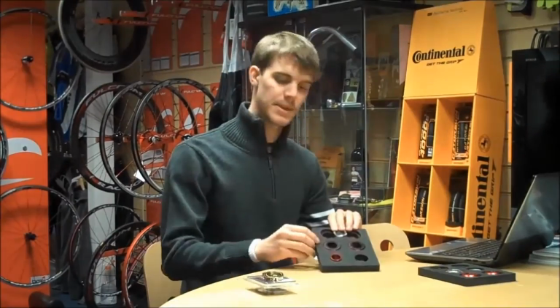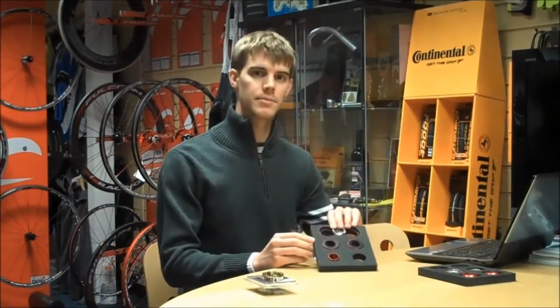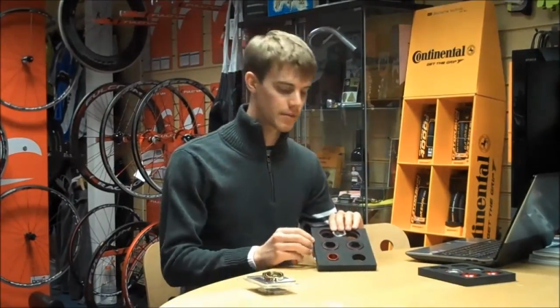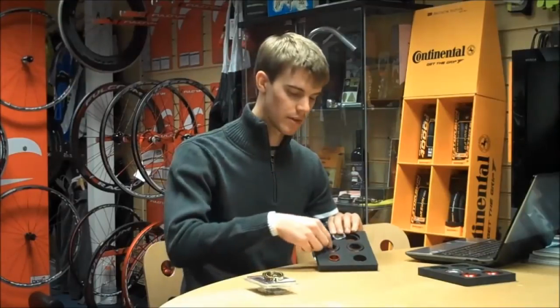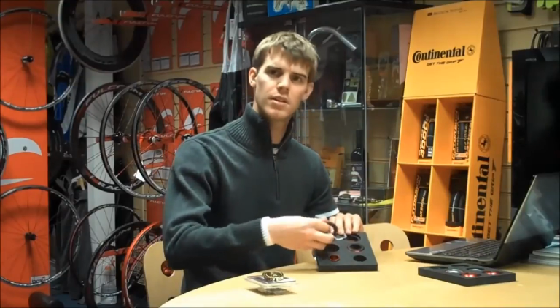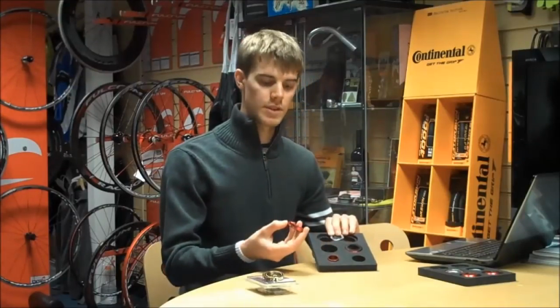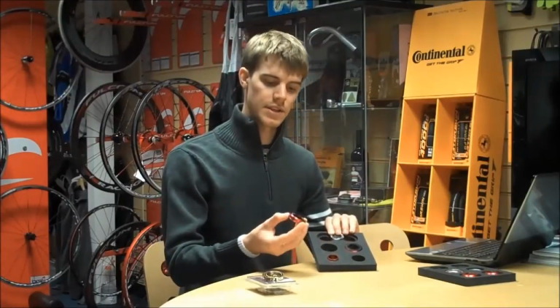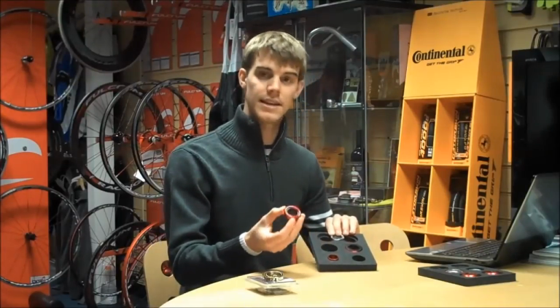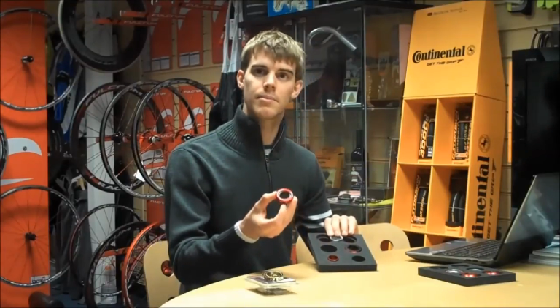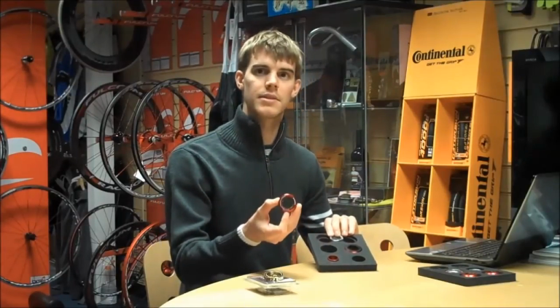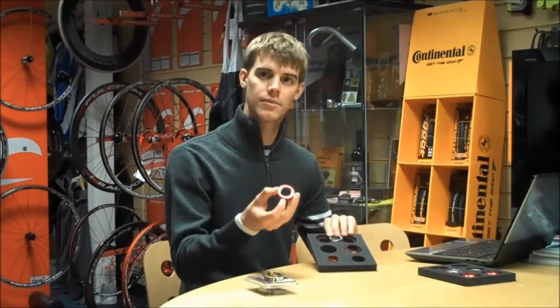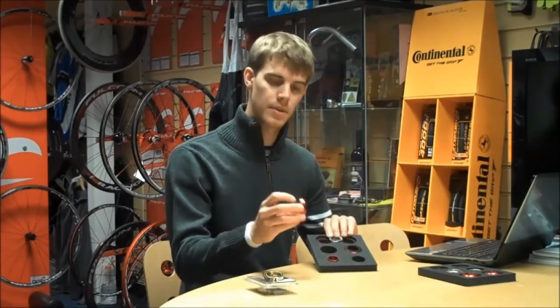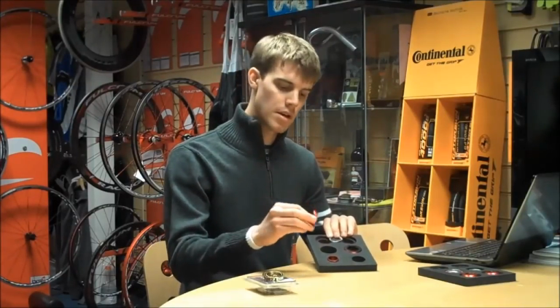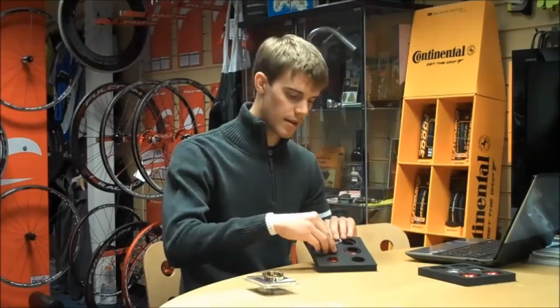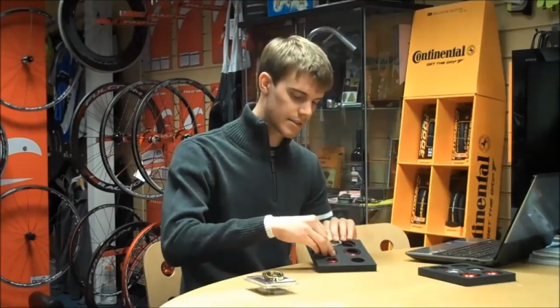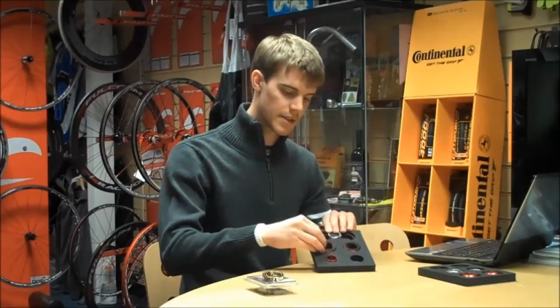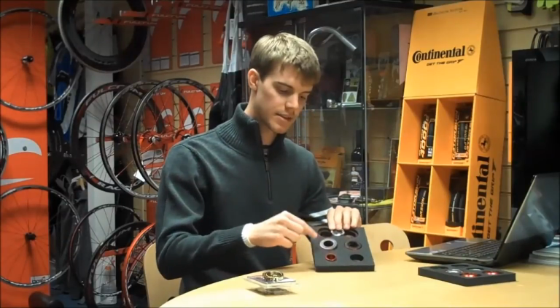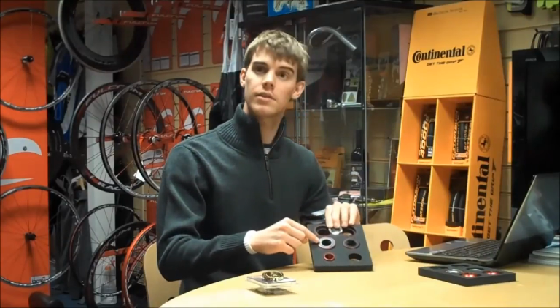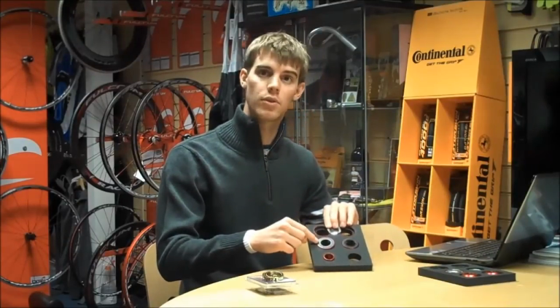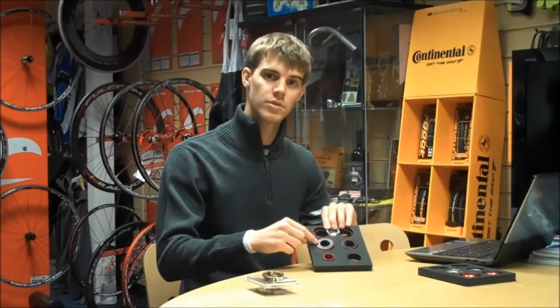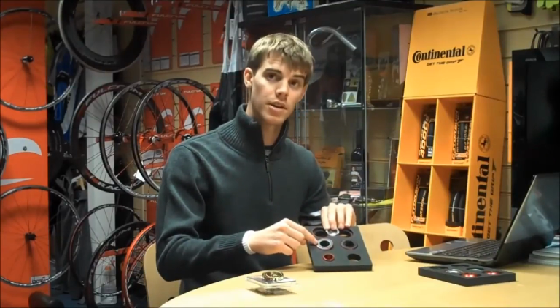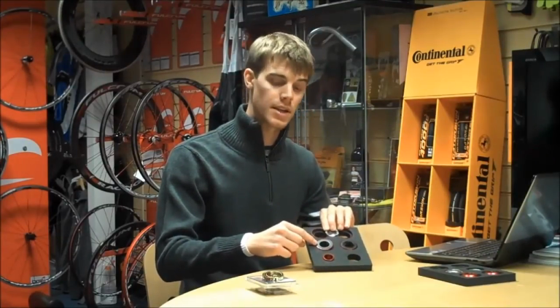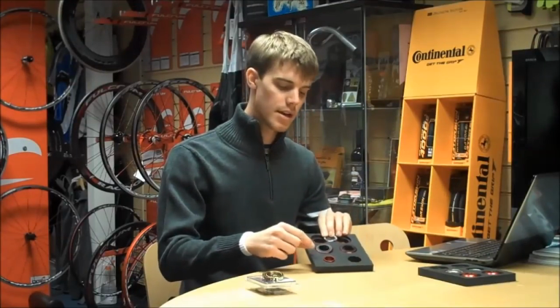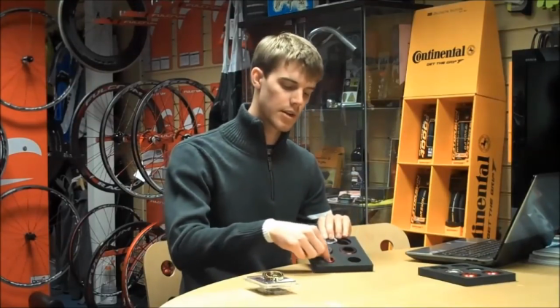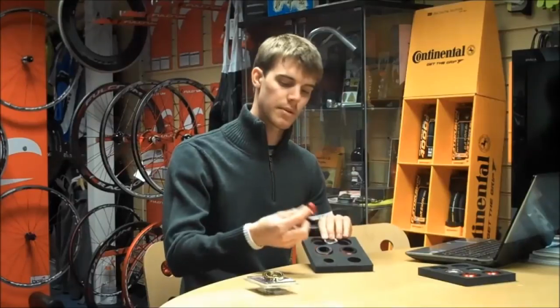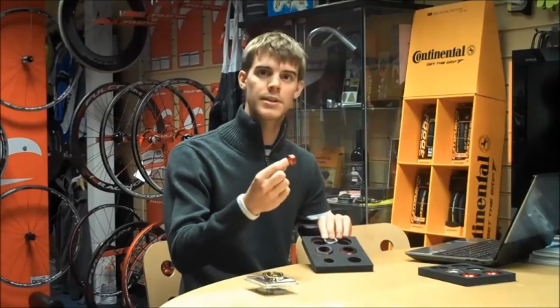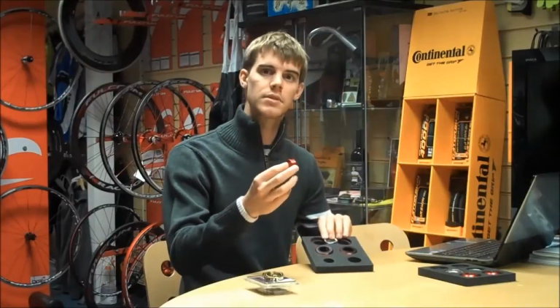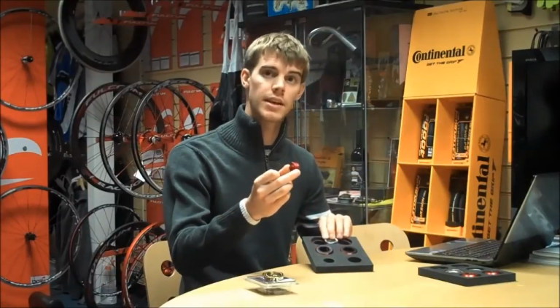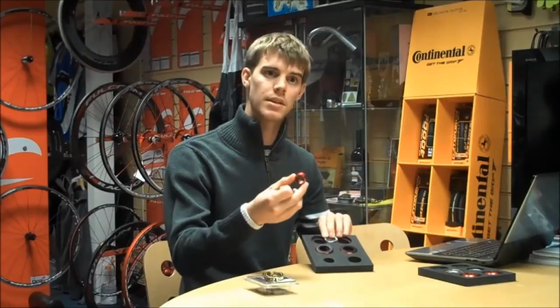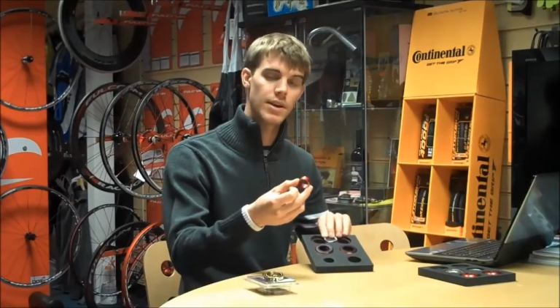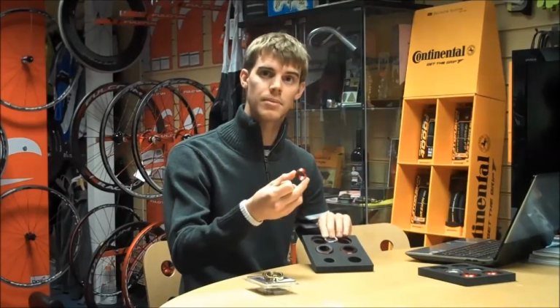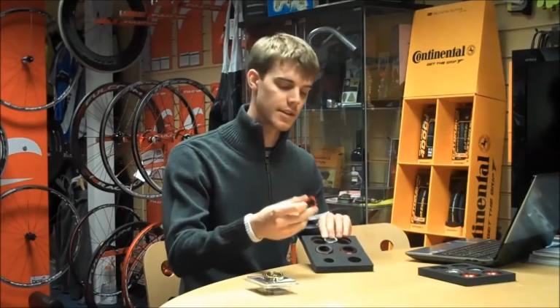This is the BB86 bottom bracket from Token, which fits in any standard BB86 frame. As you can see, it fits the standard 24mm Shimano type chainset and also comes with the appropriate adapters for GXP and SRAM type chainsets.